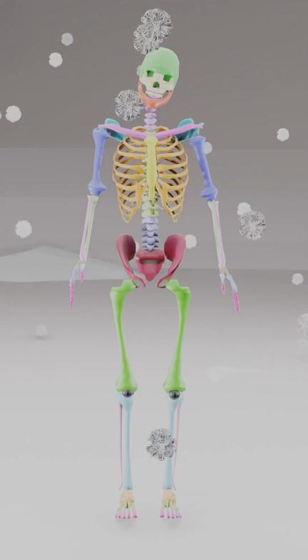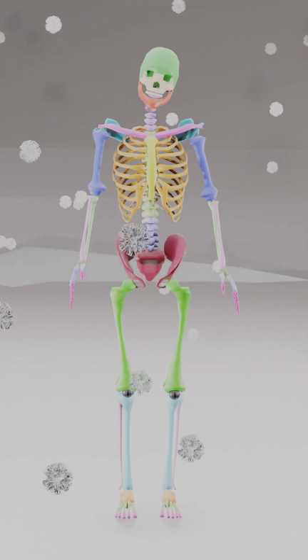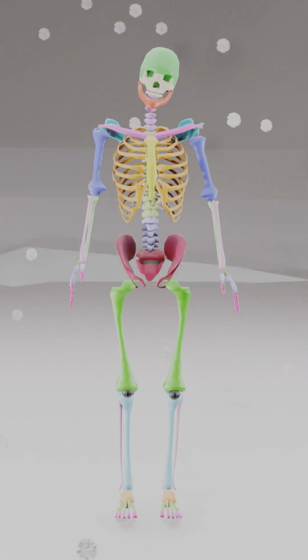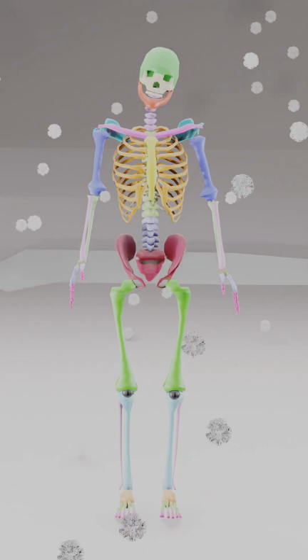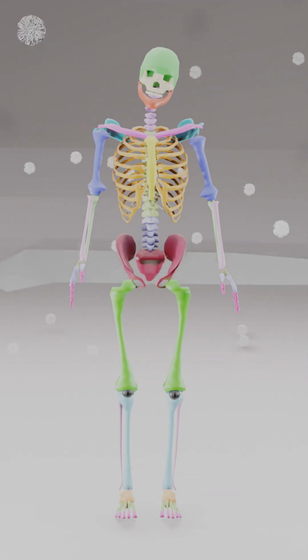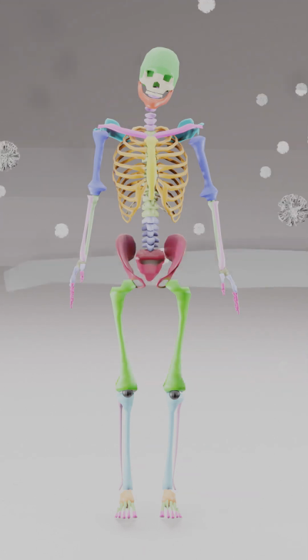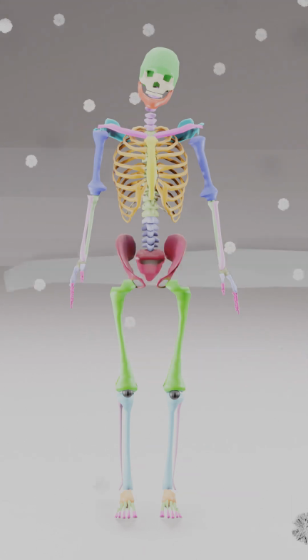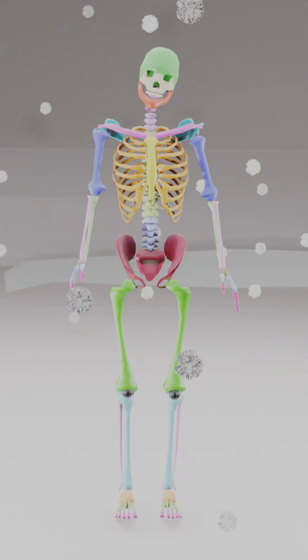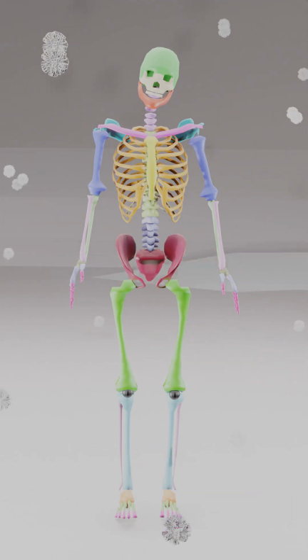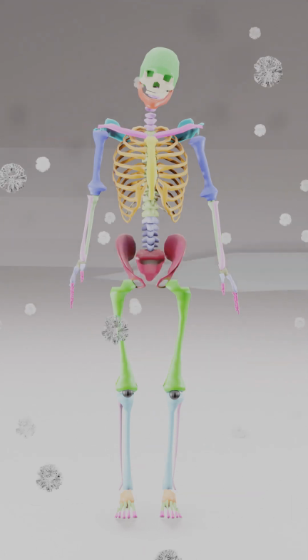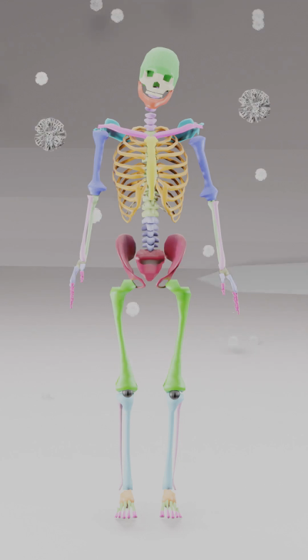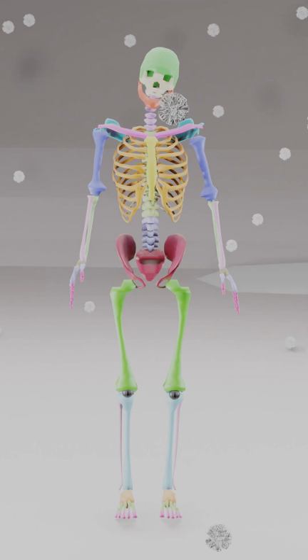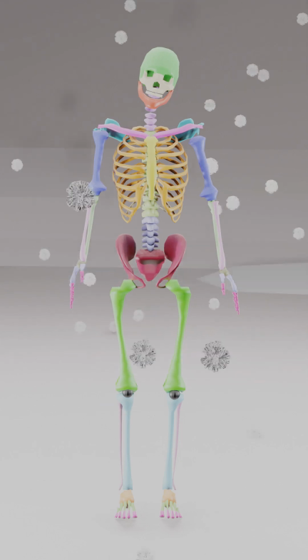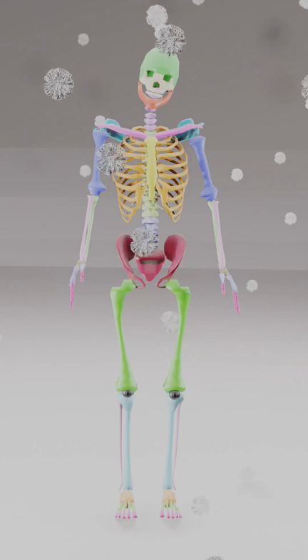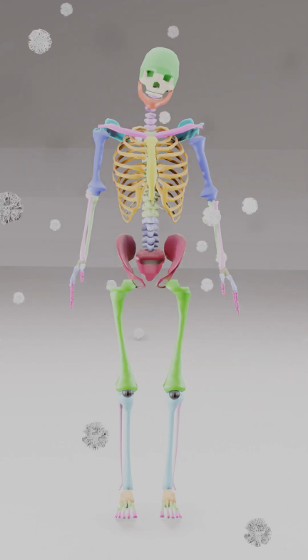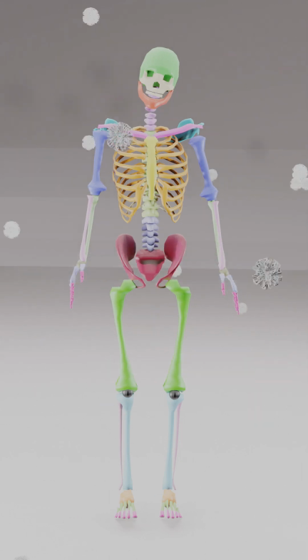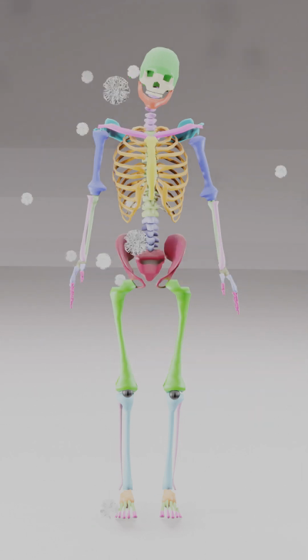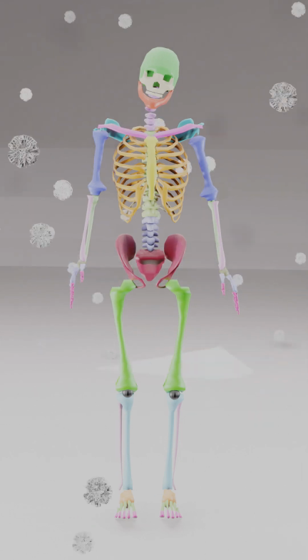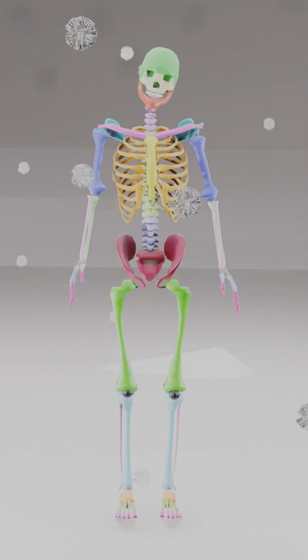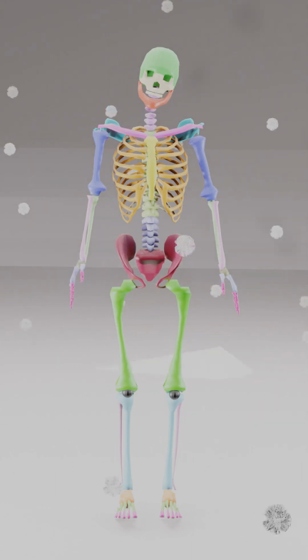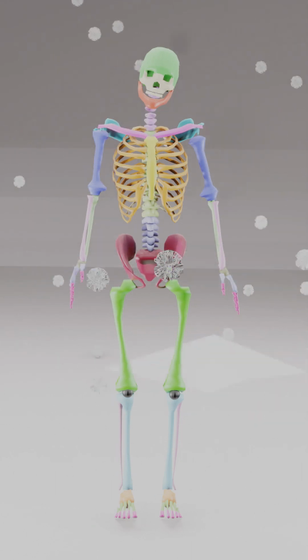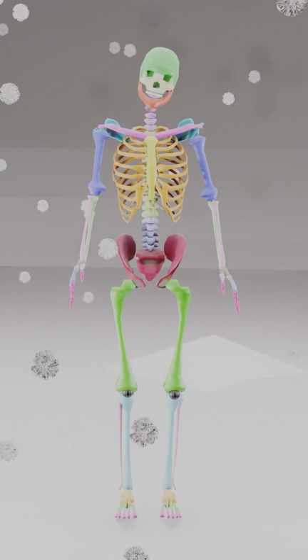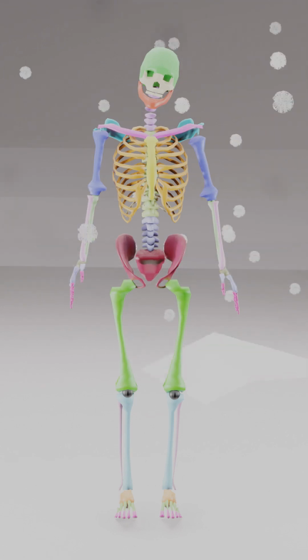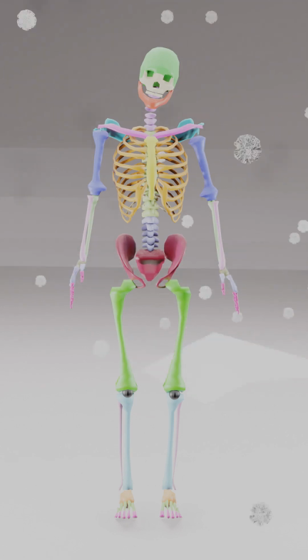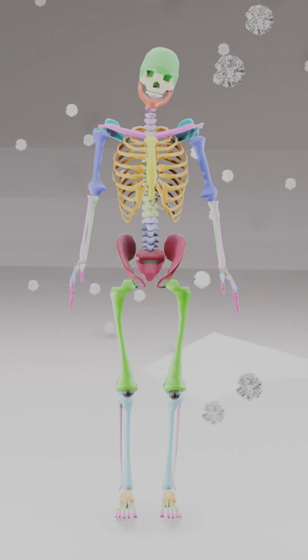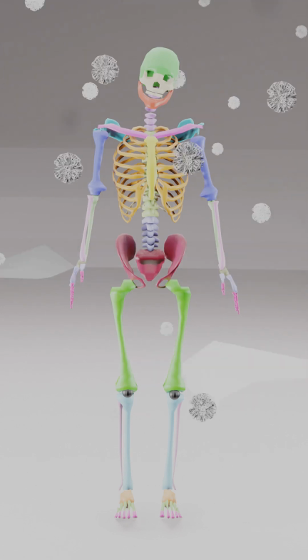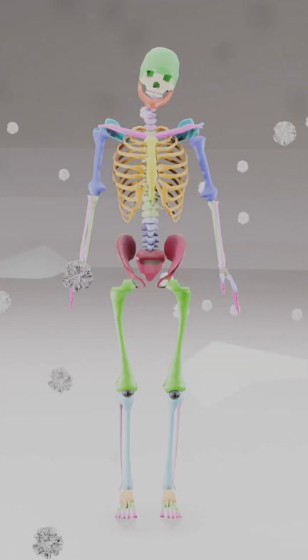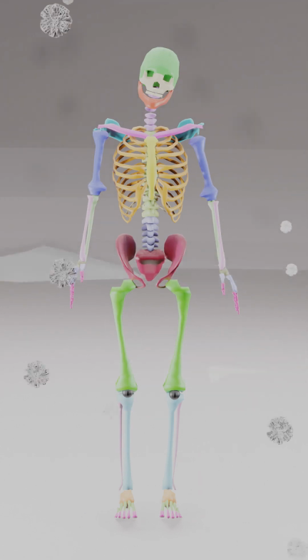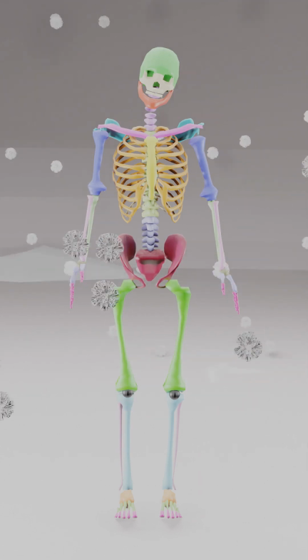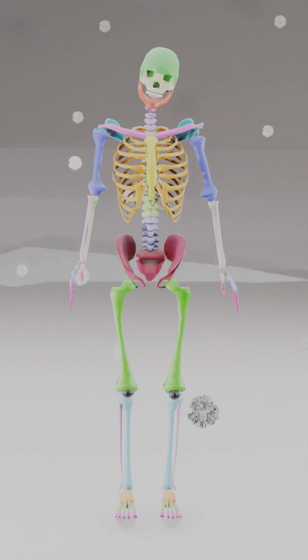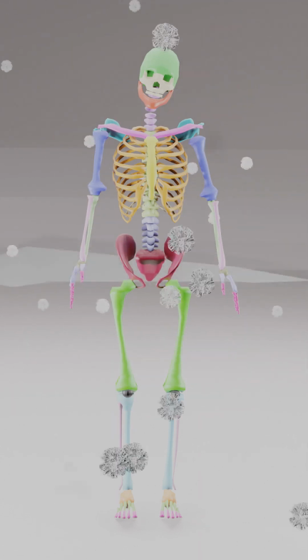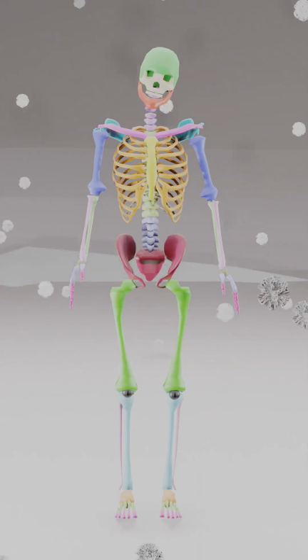206 bones in you, let's learn what they all do.